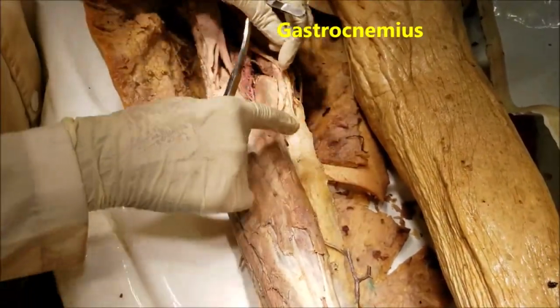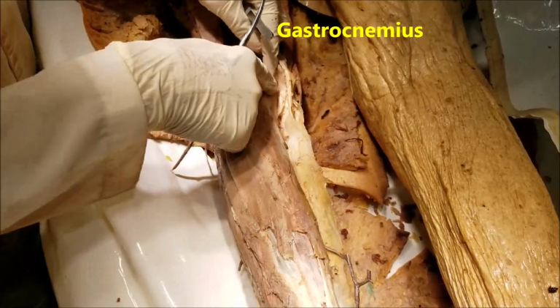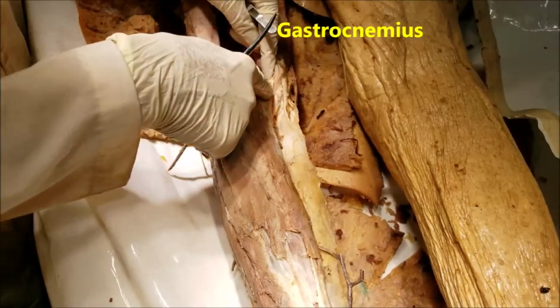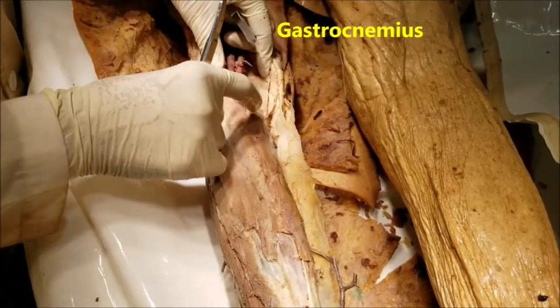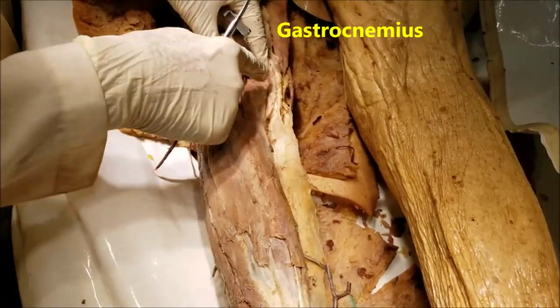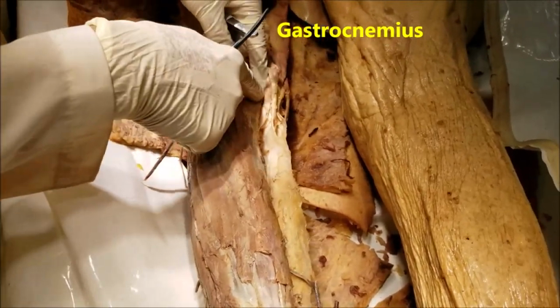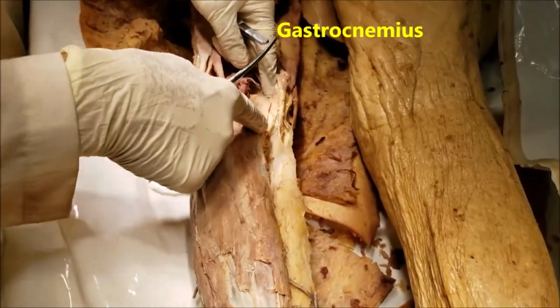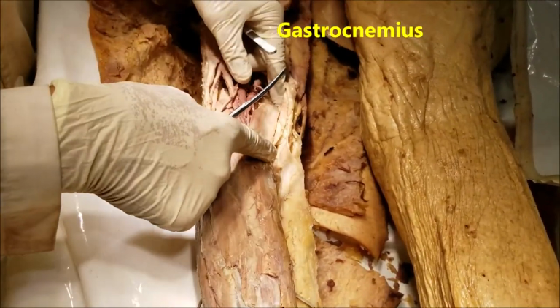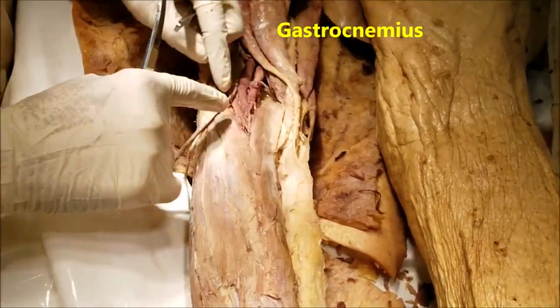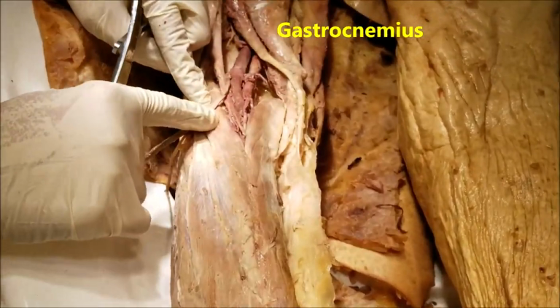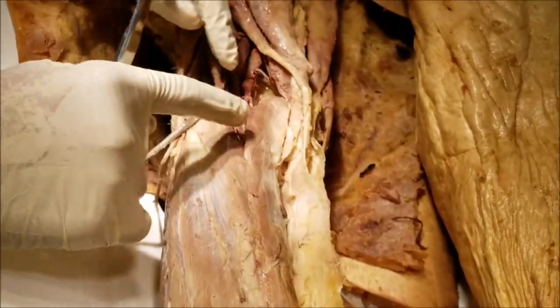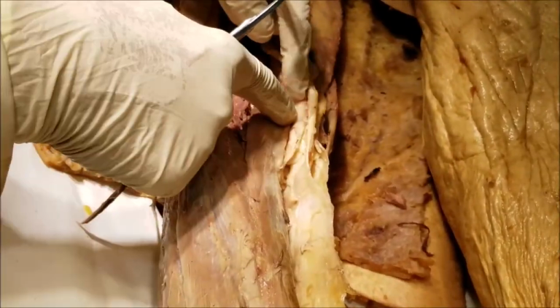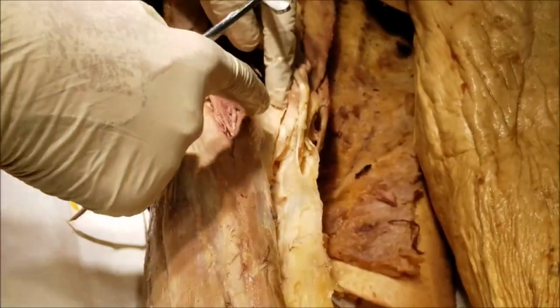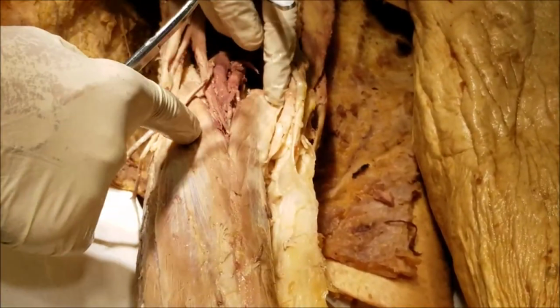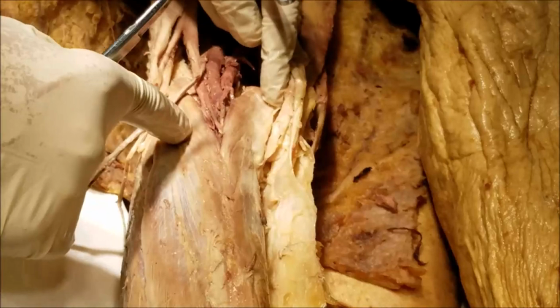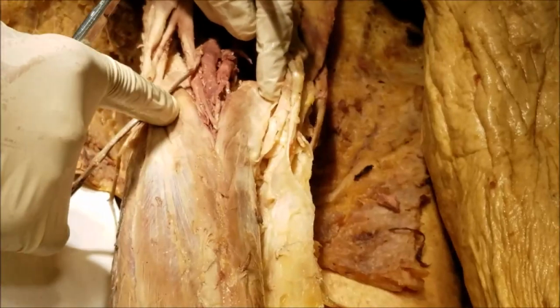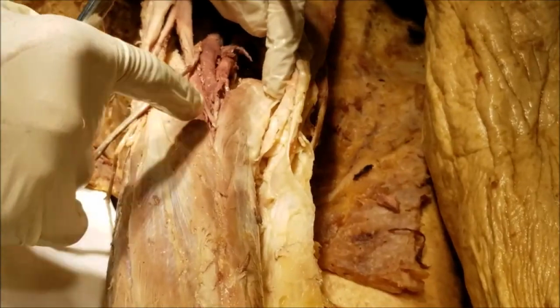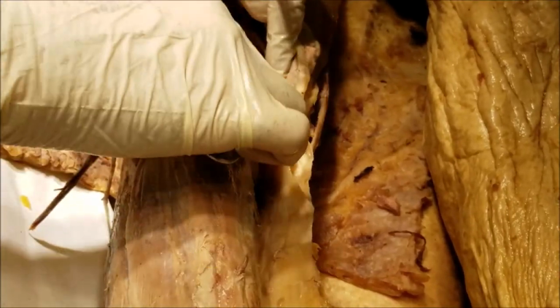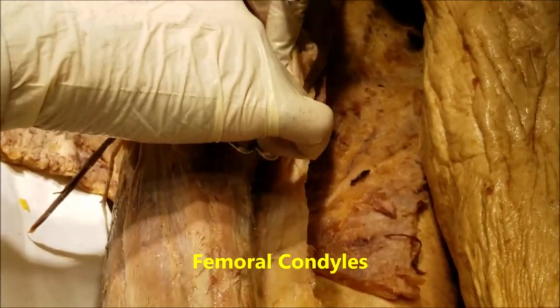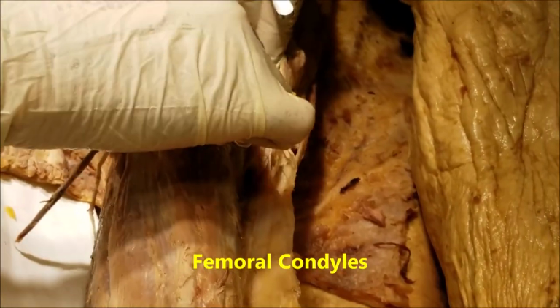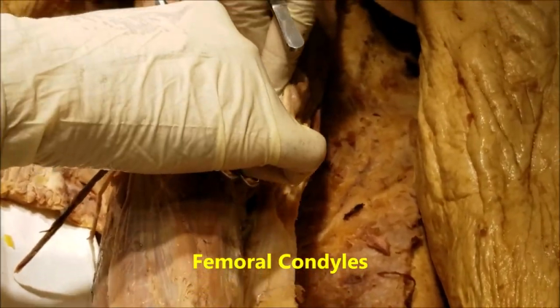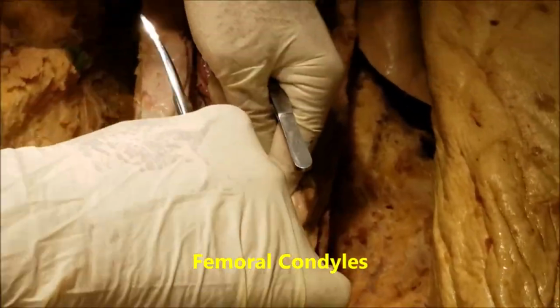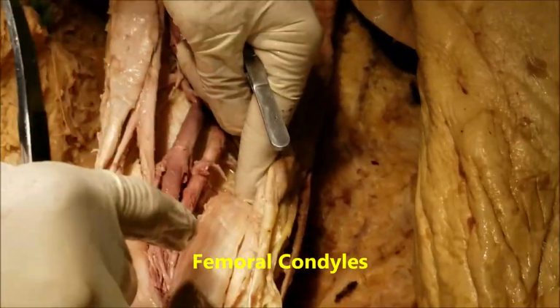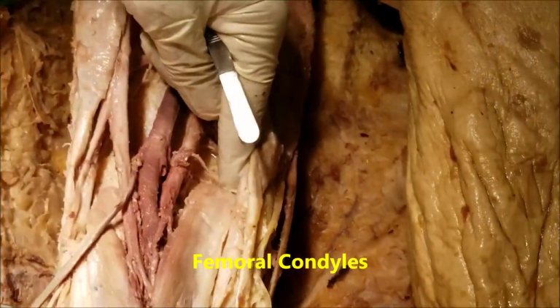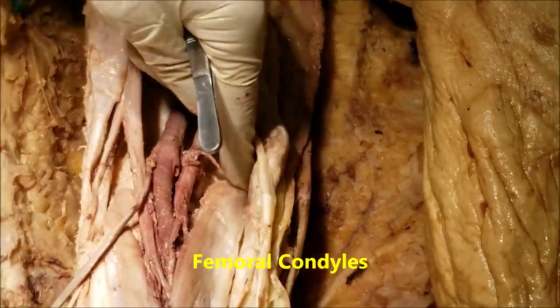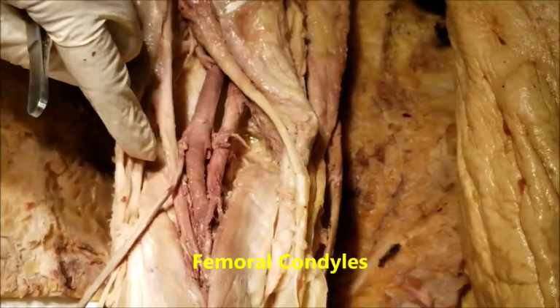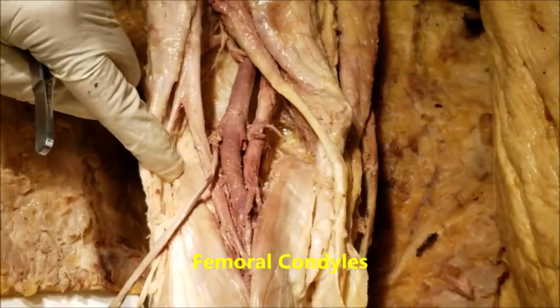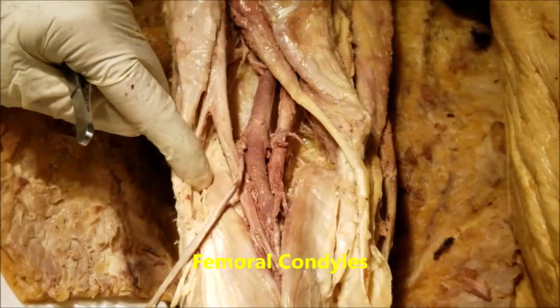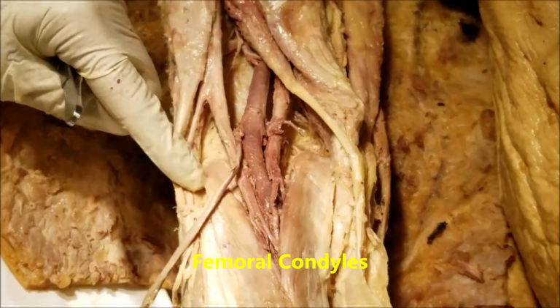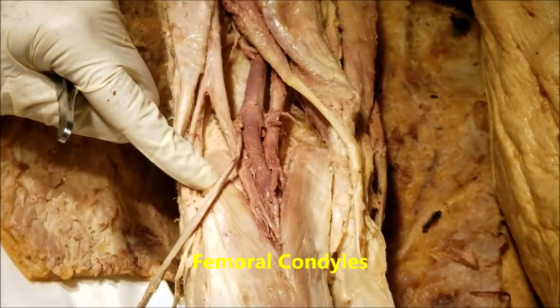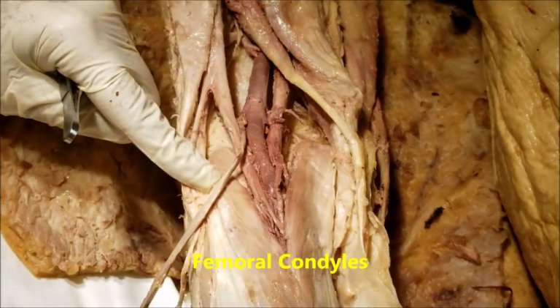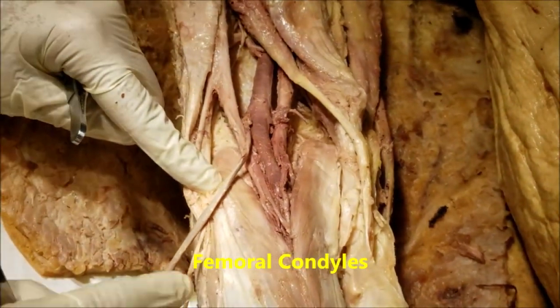The gastrocnemius has got two bellies. You can see the medial belly and the lateral belly. The medial belly is bigger than the lateral belly. It takes origin from the posterior aspect of the medial condyle of the femur and the posterior aspect of the lateral condyle of the femur.